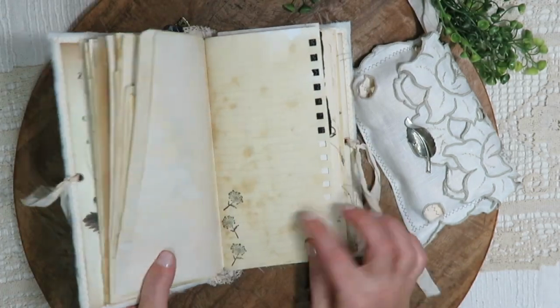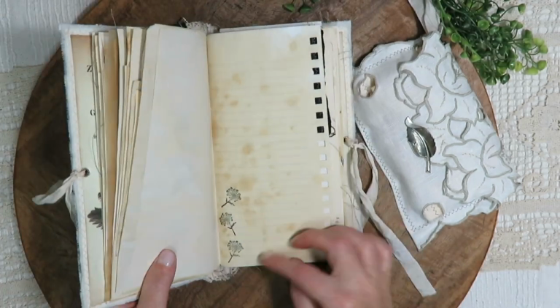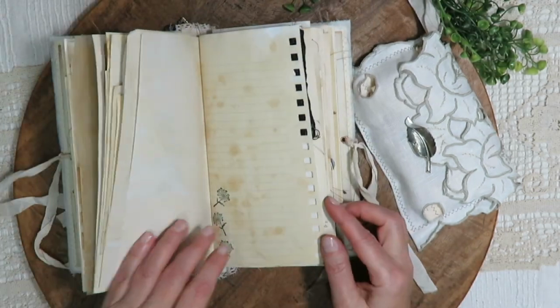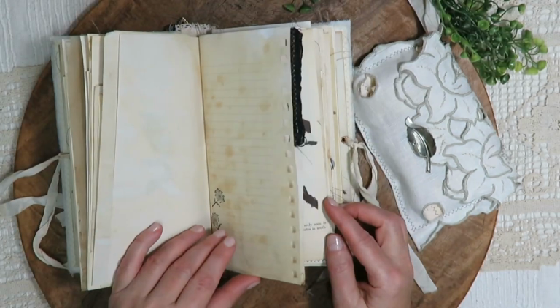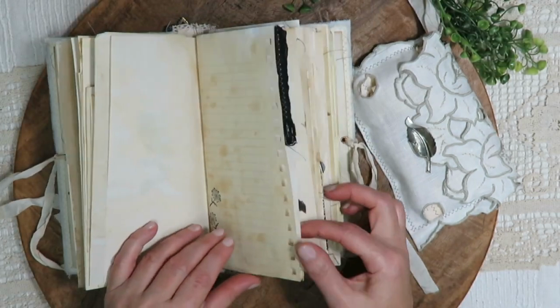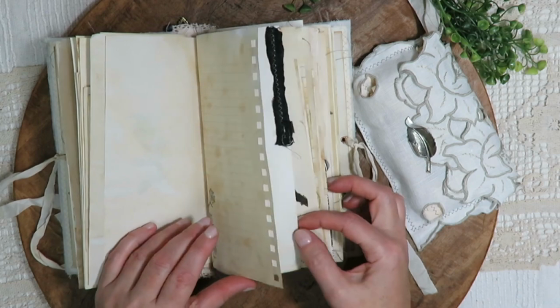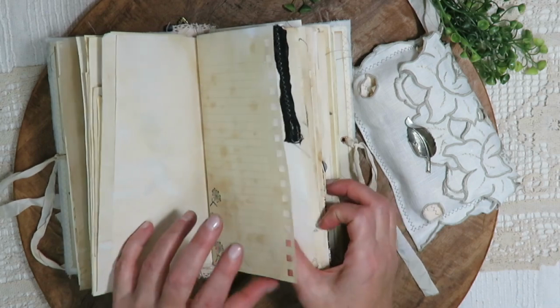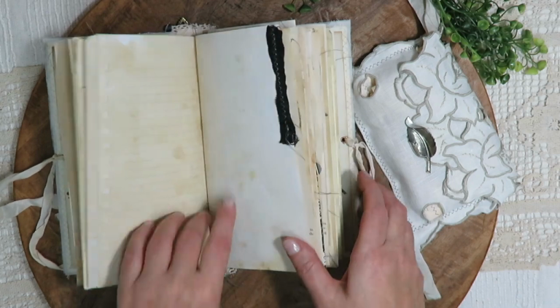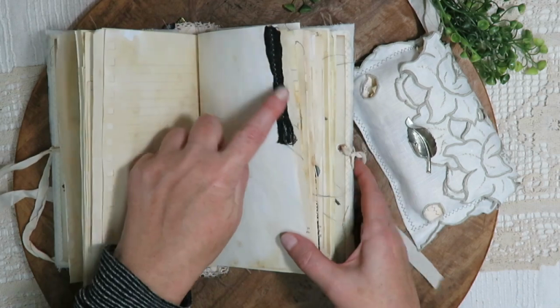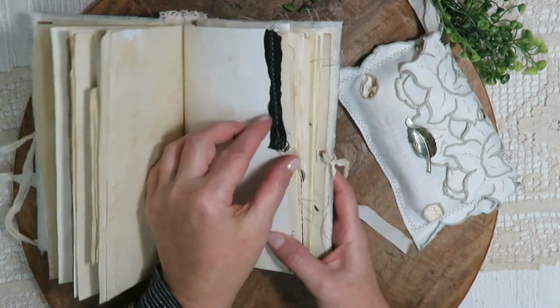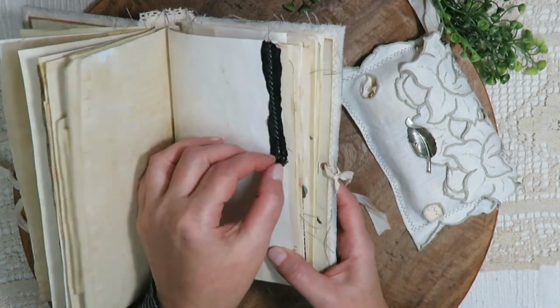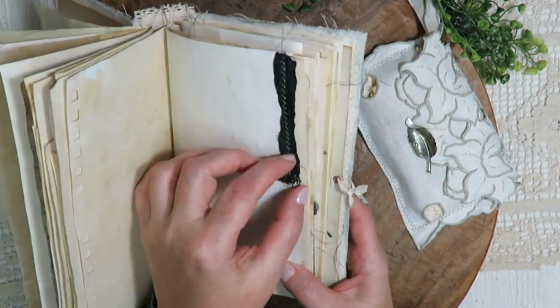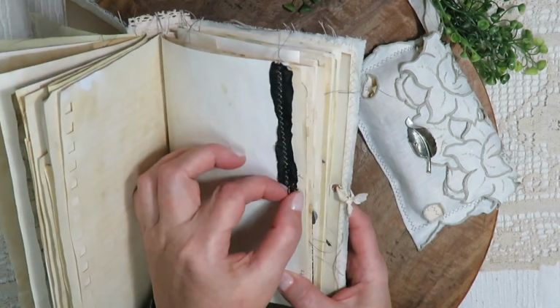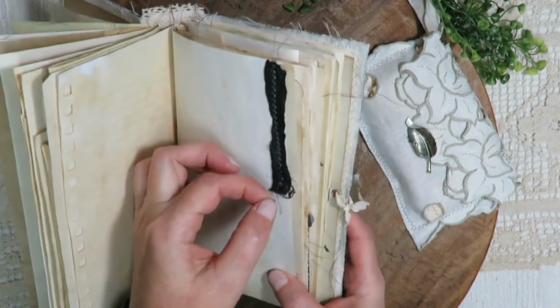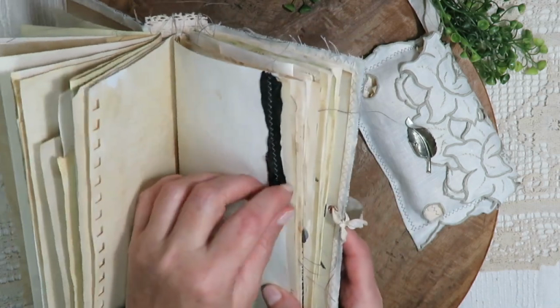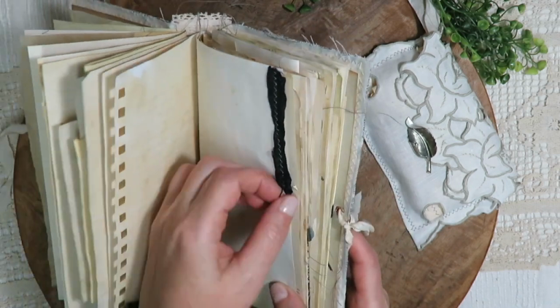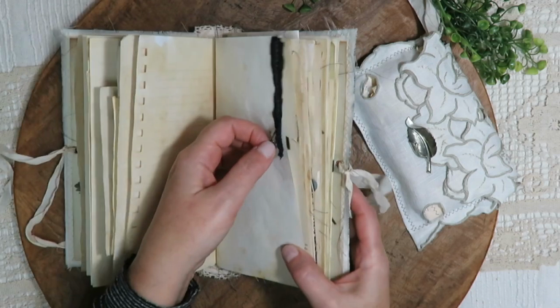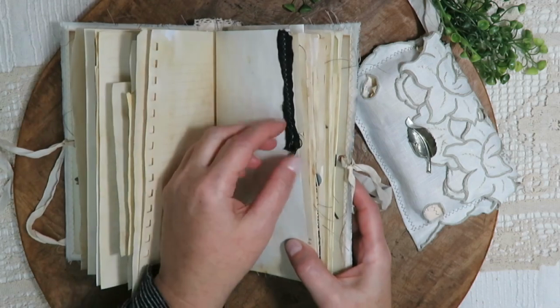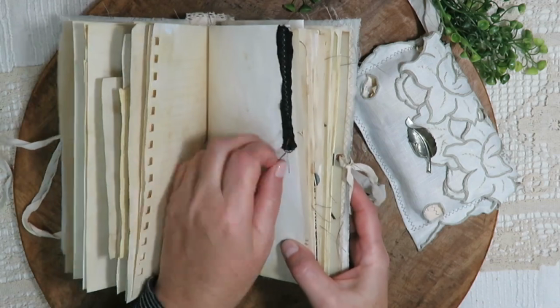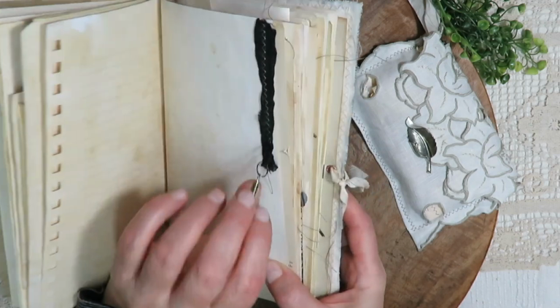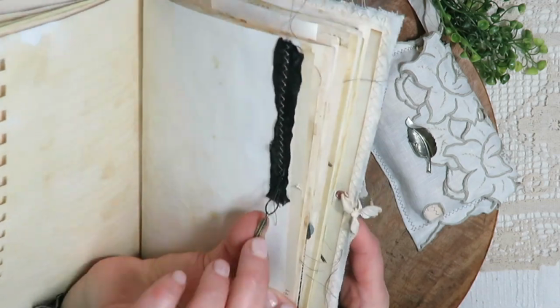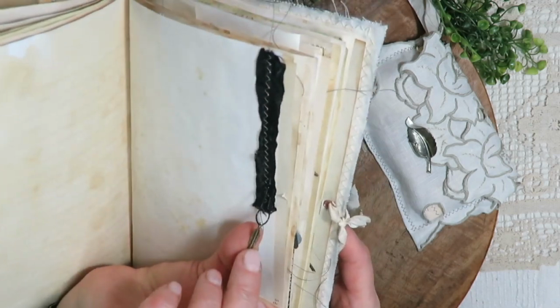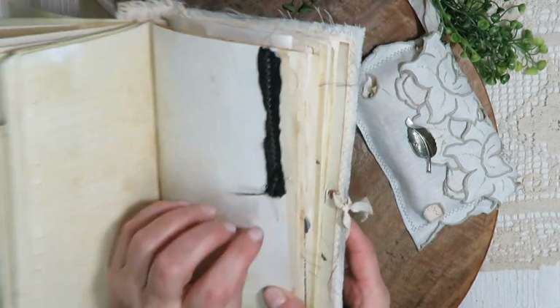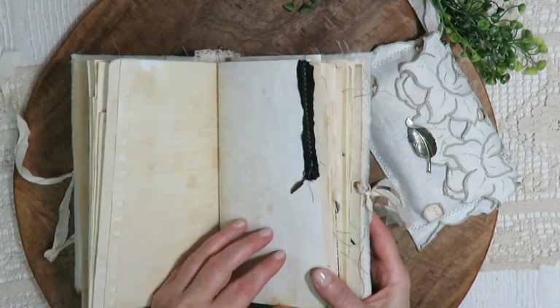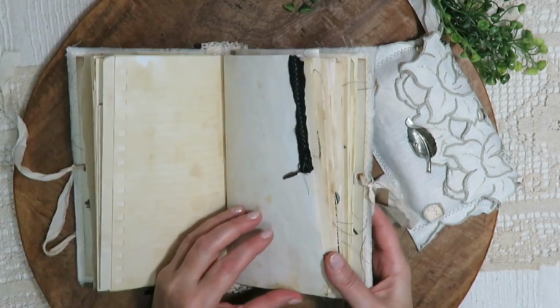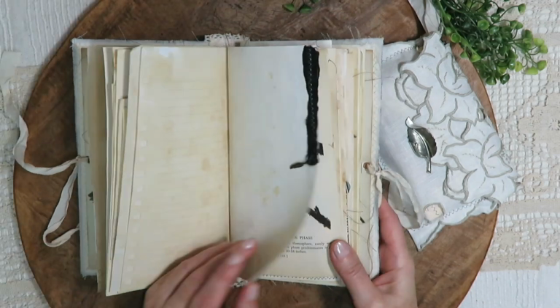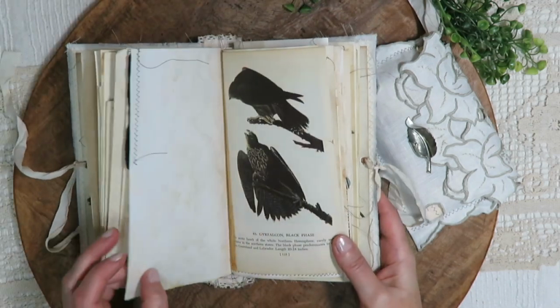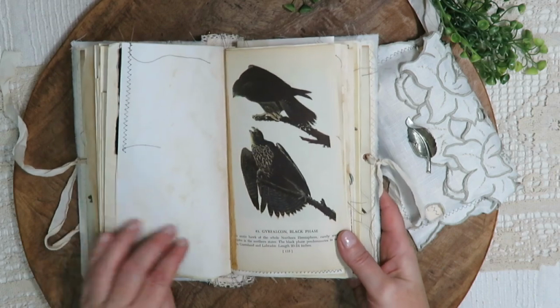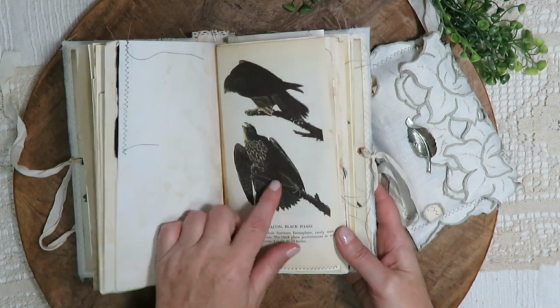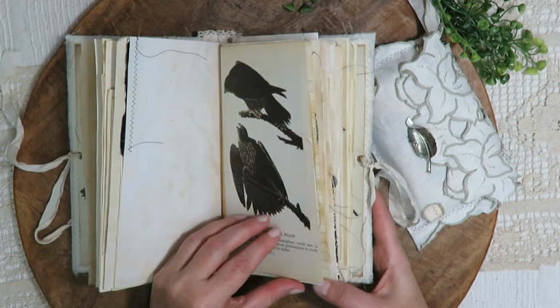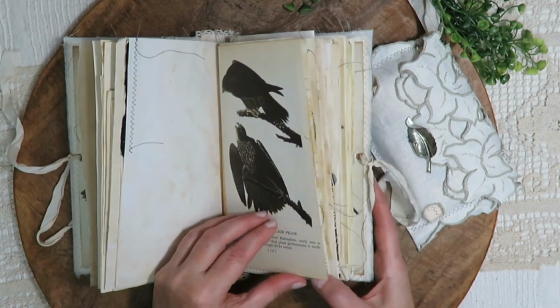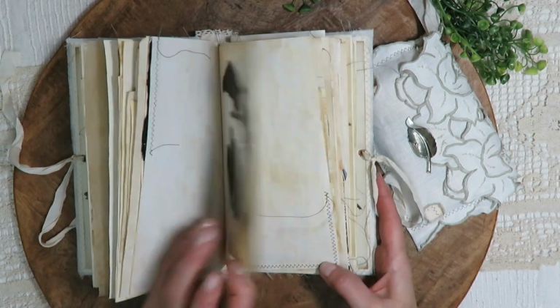There's more stamping, and we've got some black dyed seam binding and a bulb pin with a feather charm, also from that Audubon book.